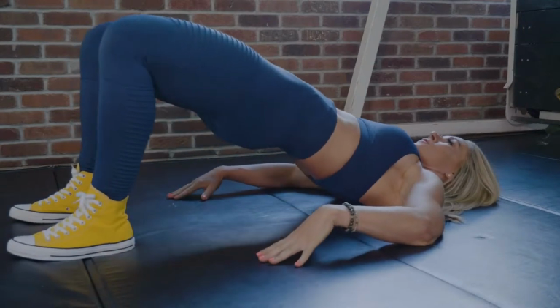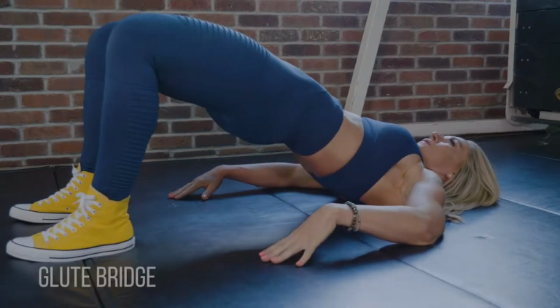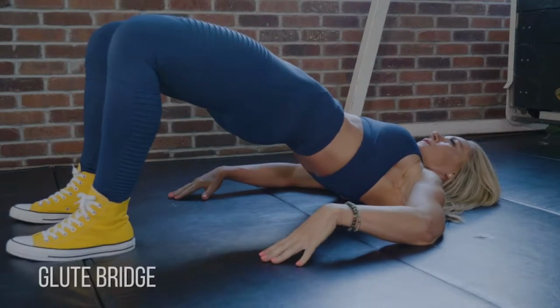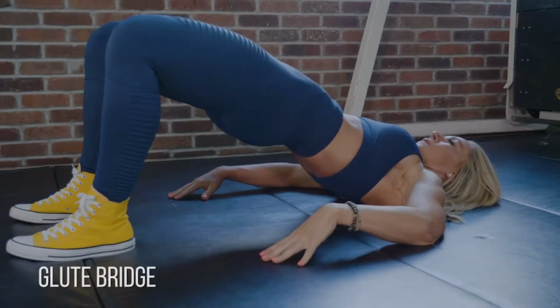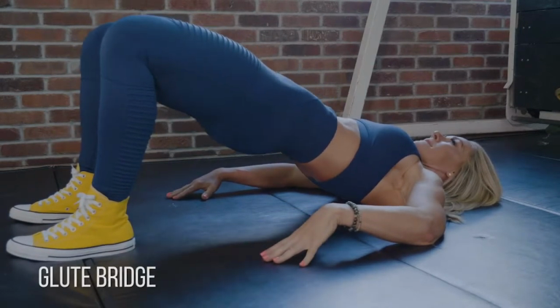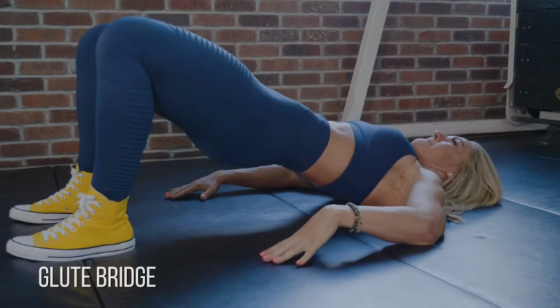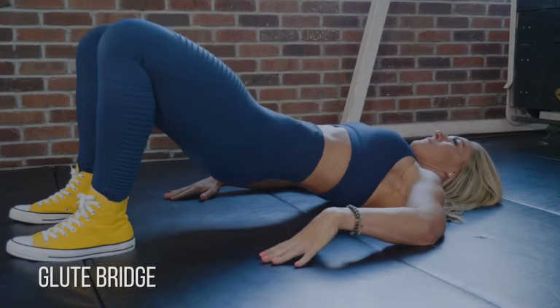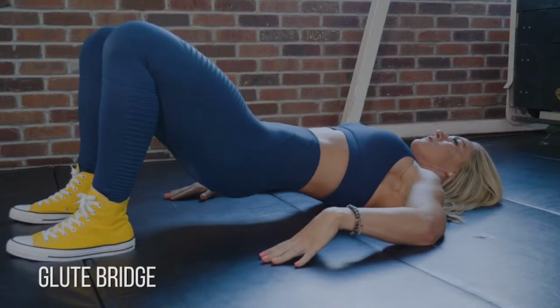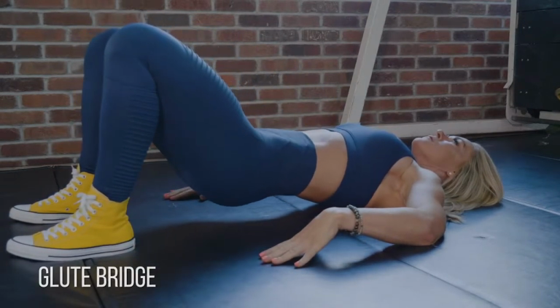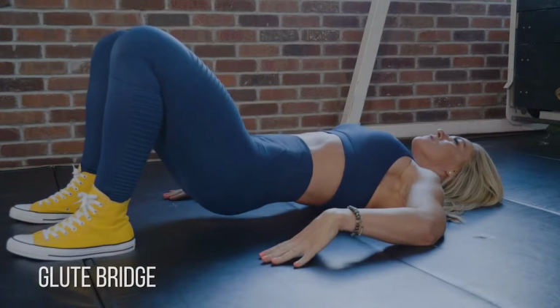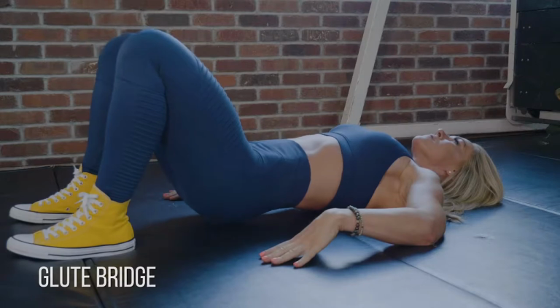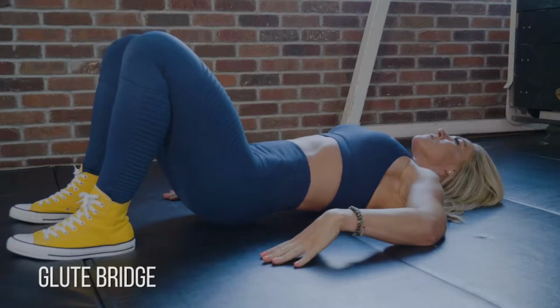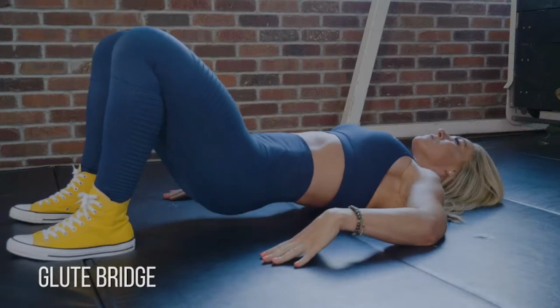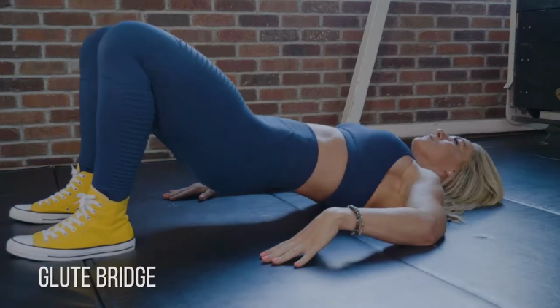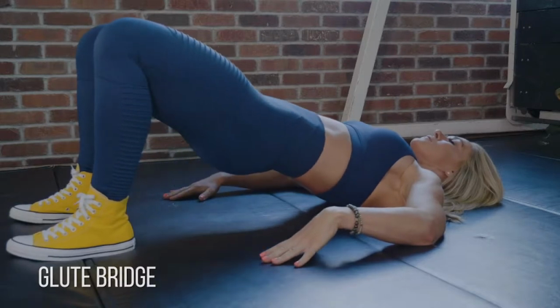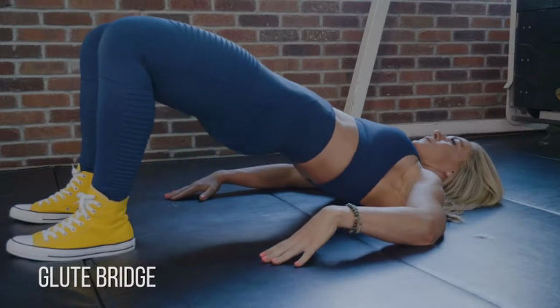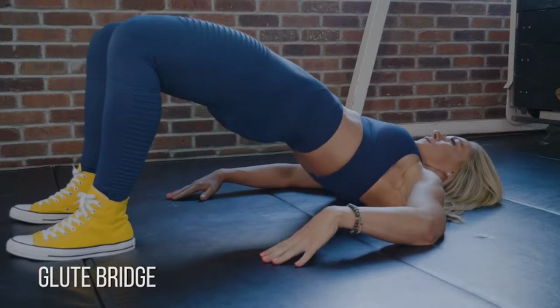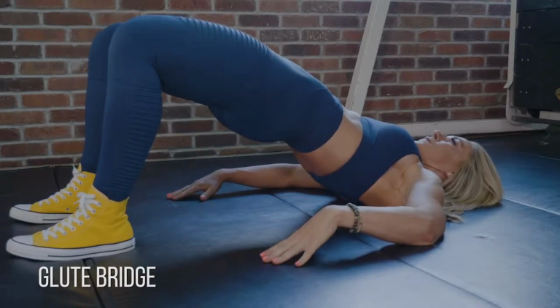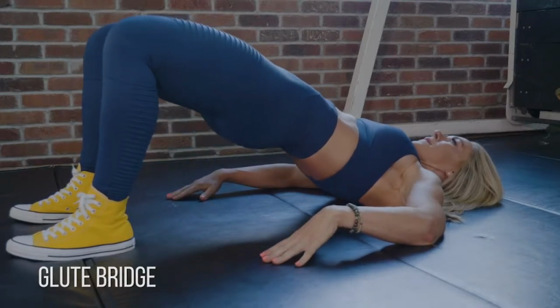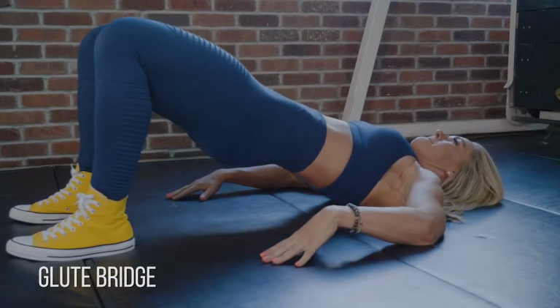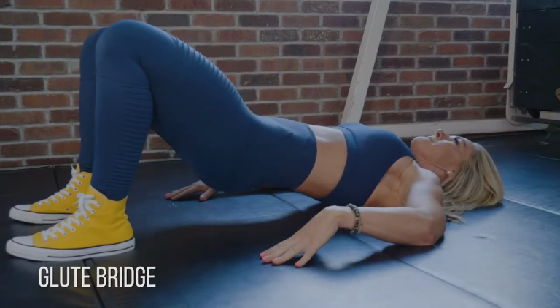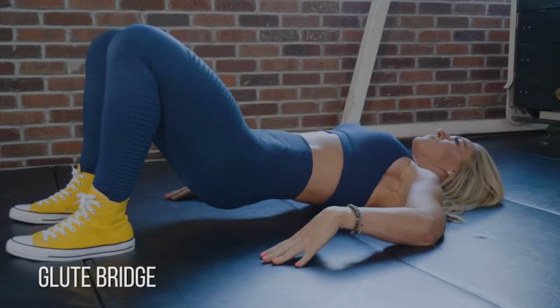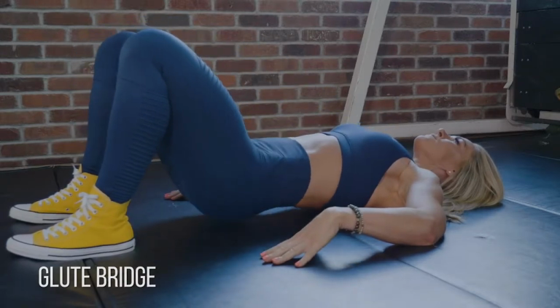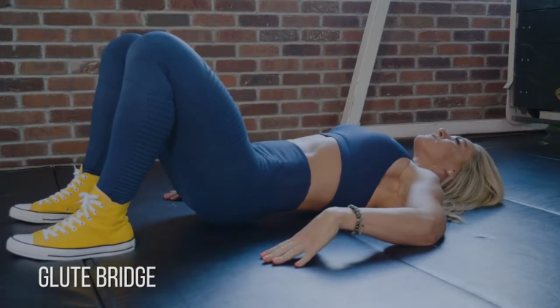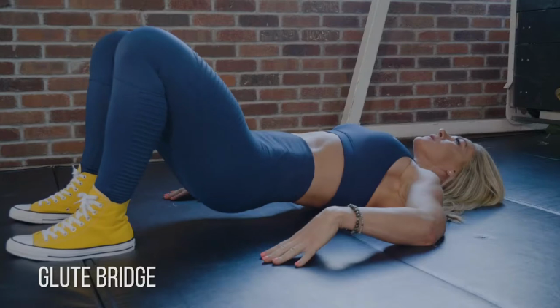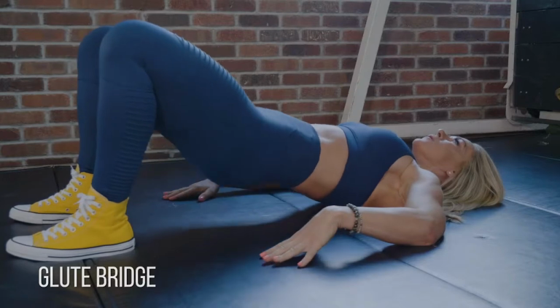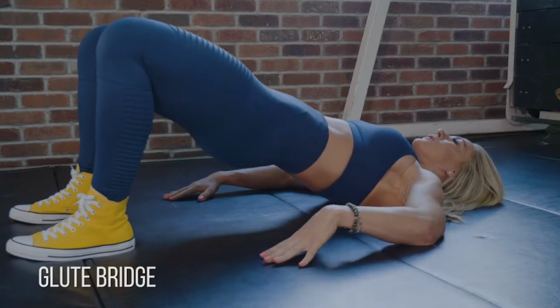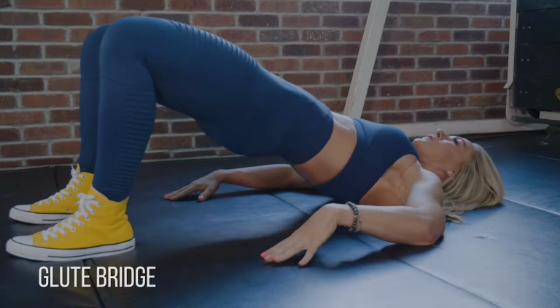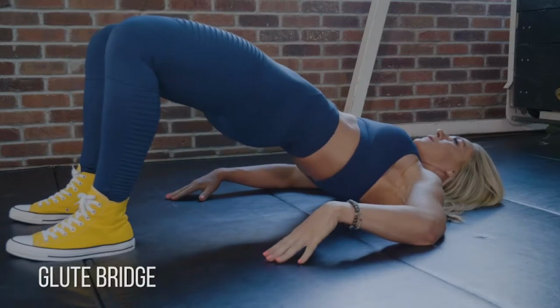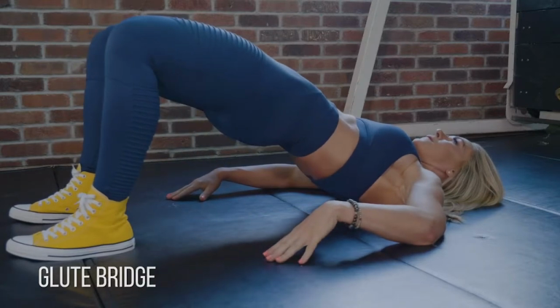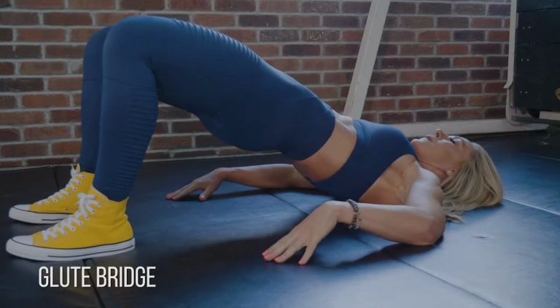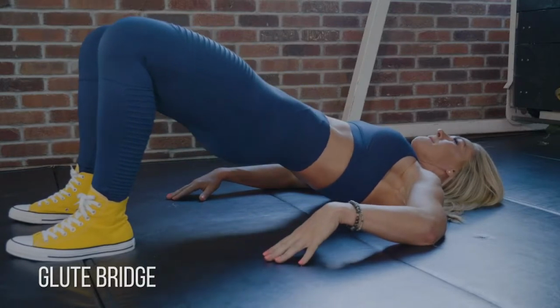Okay, glute bridges. These are great for activating the glutes. Get your heels just a little wider than shoulder width apart with your toes pointed outwards, and you want to get your butt as close to your heels as possible before you start this exercise.